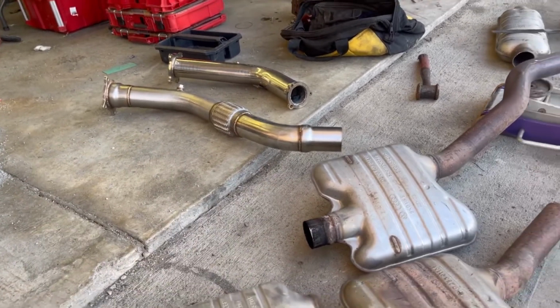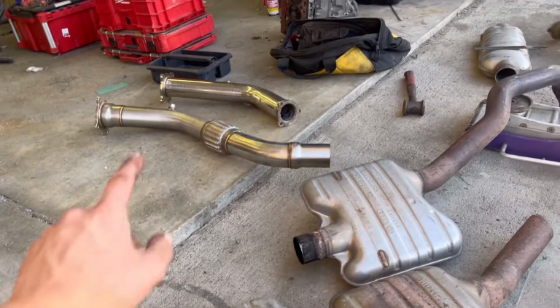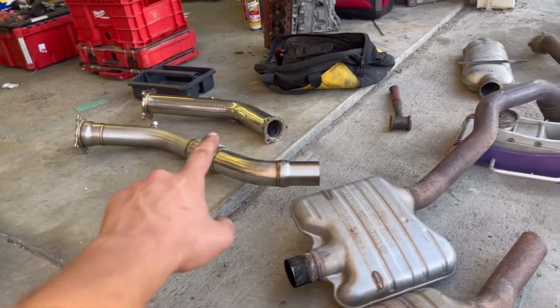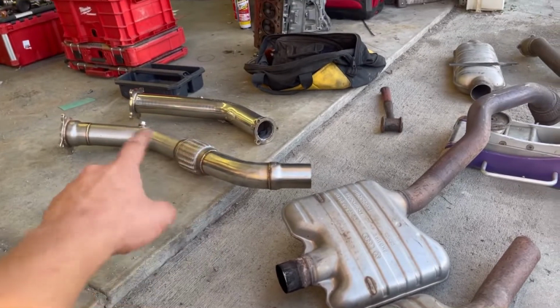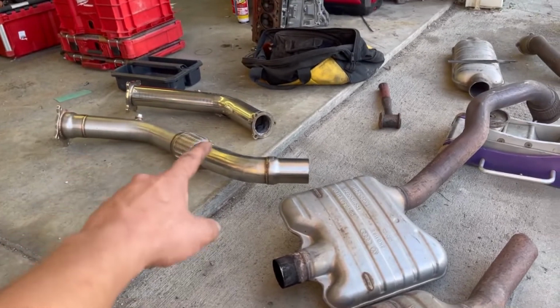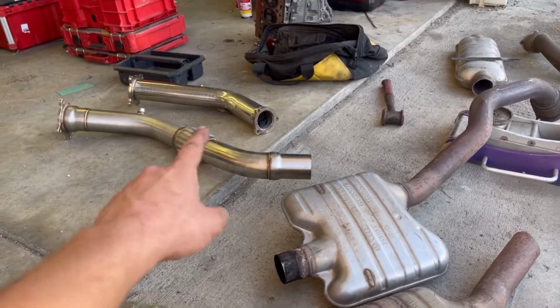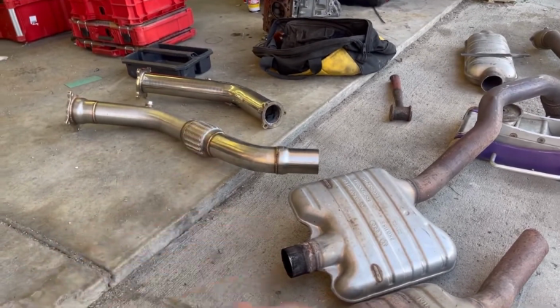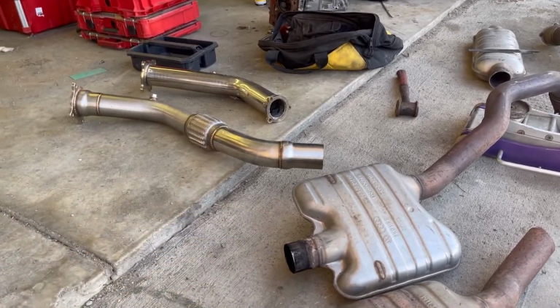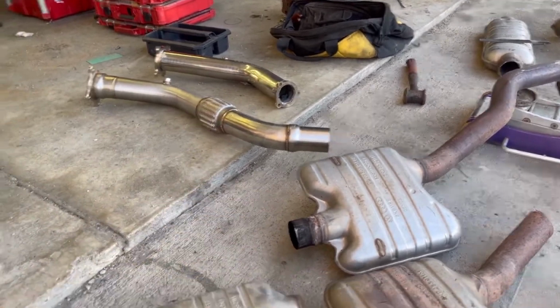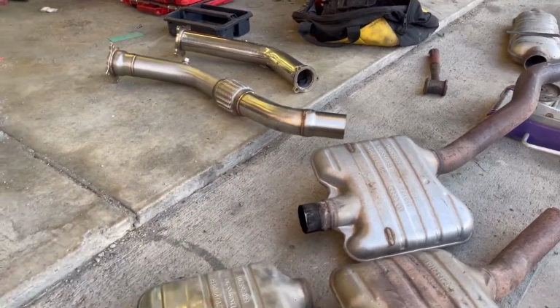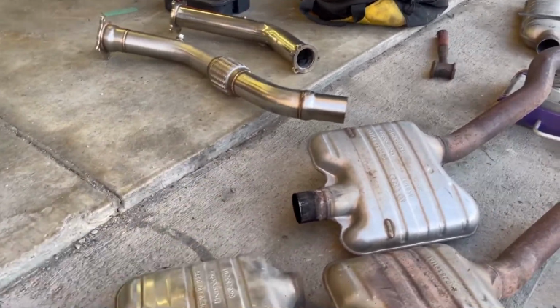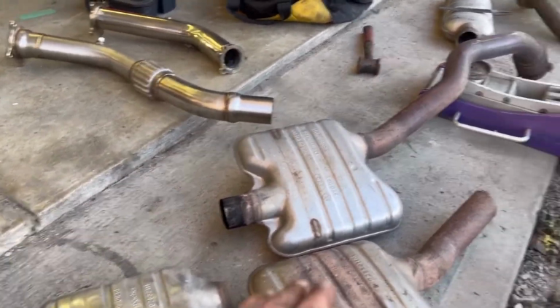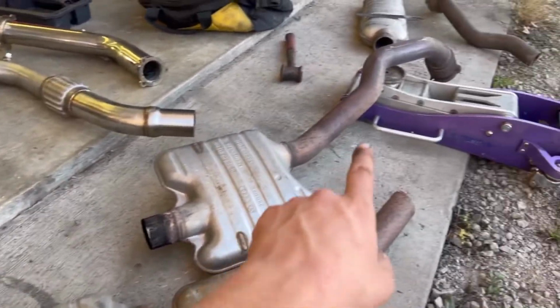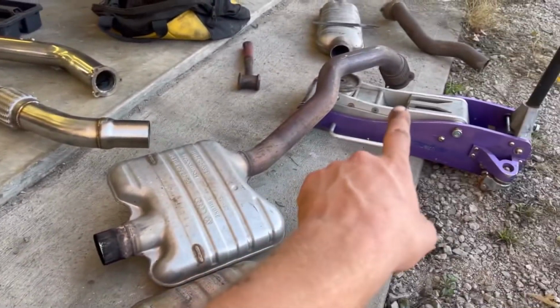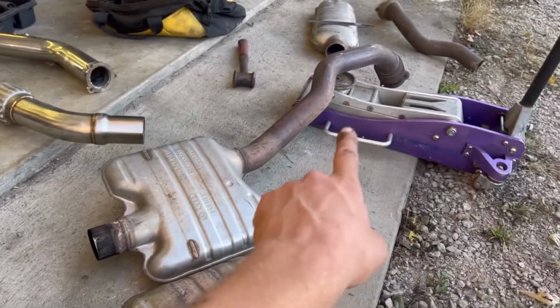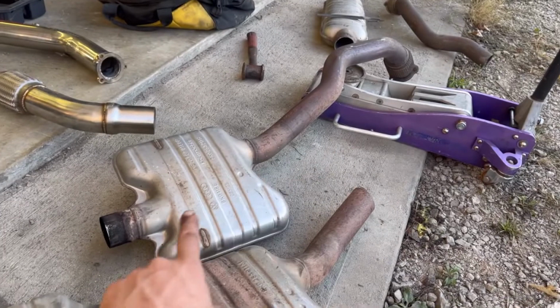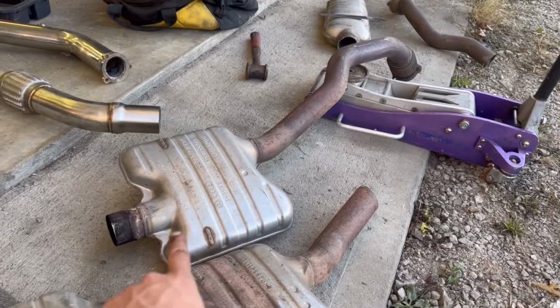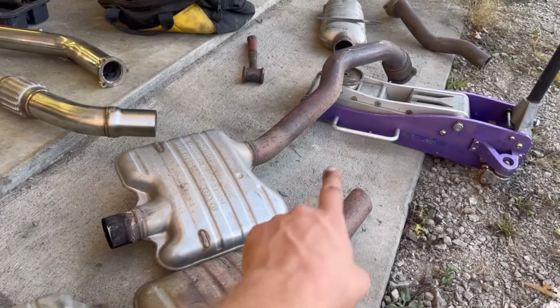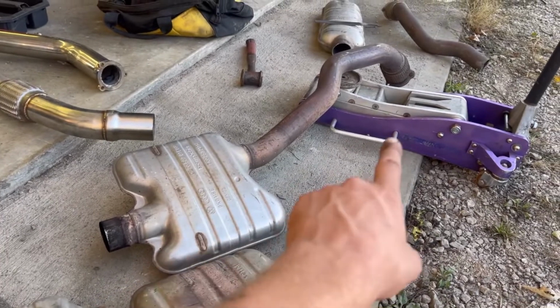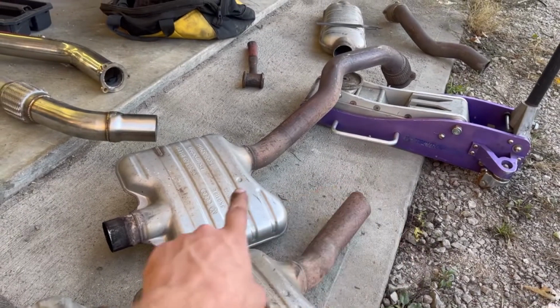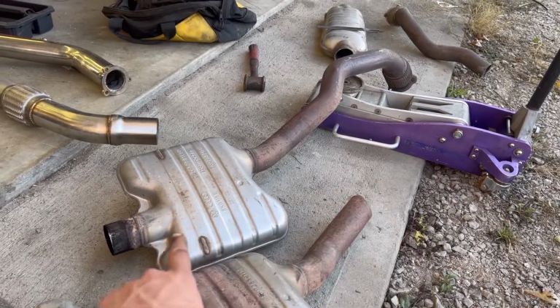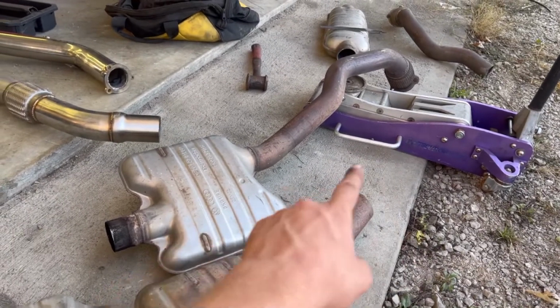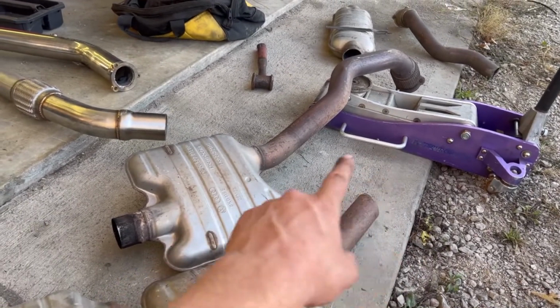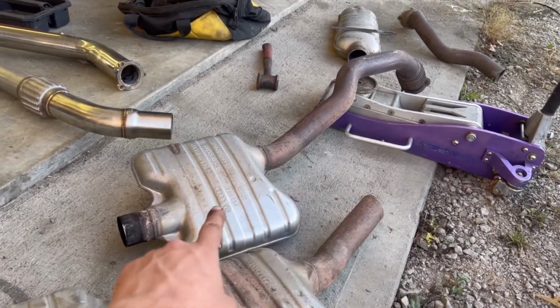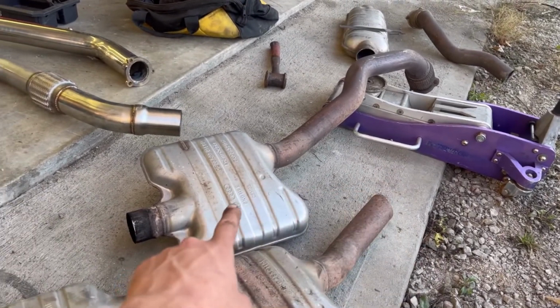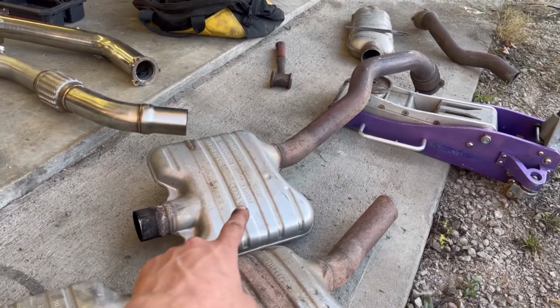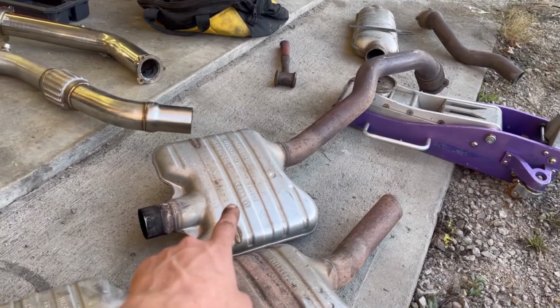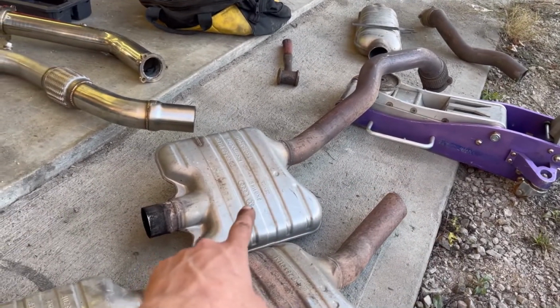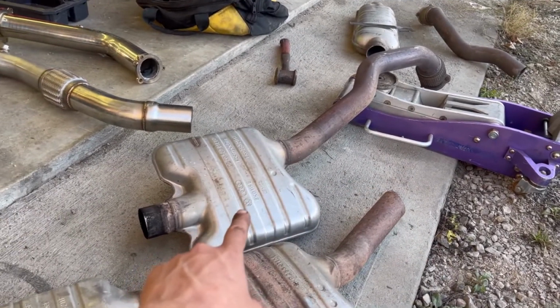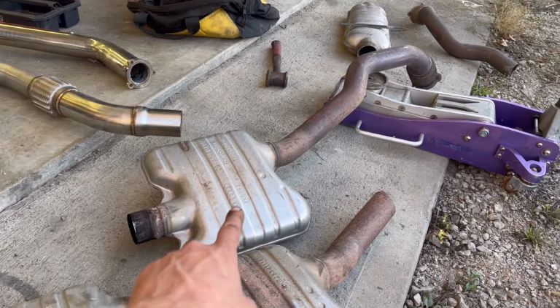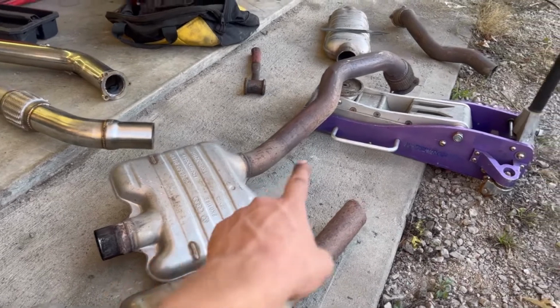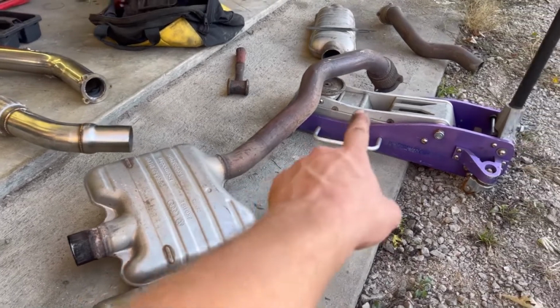The one in the front is typically what they look like. And then it's going to attach to this. Some people call this a down pipe, some people call this a mid pipe. This is your first resonator pipe or your flex pipe.